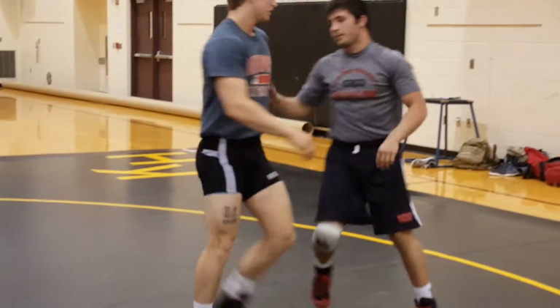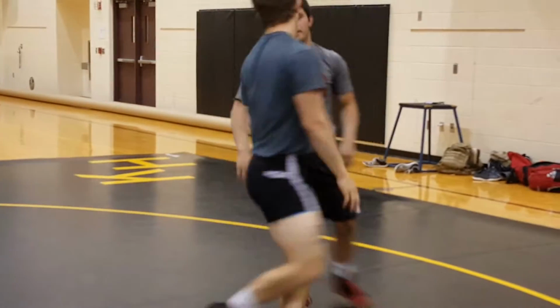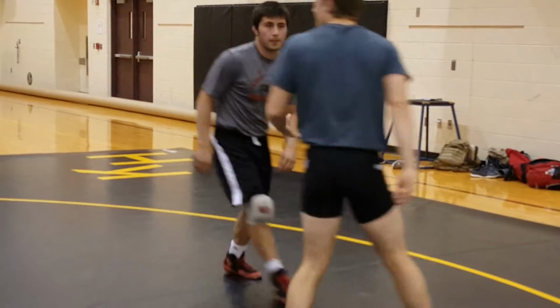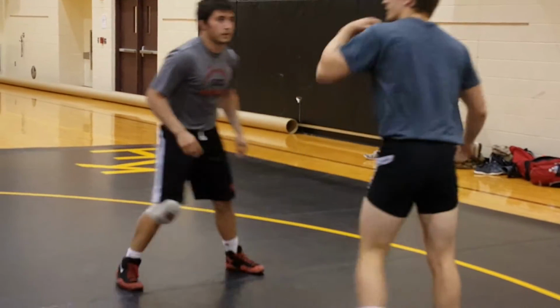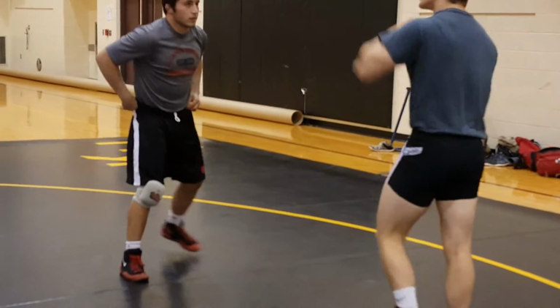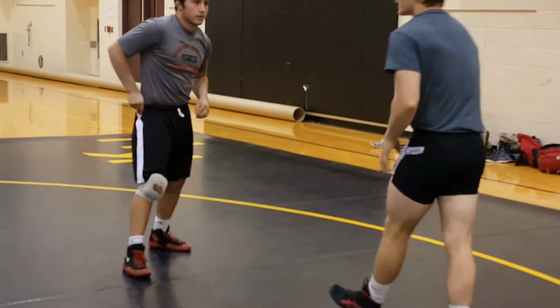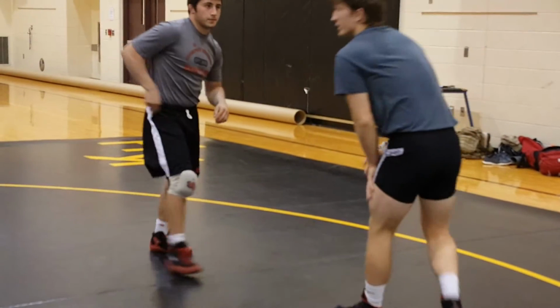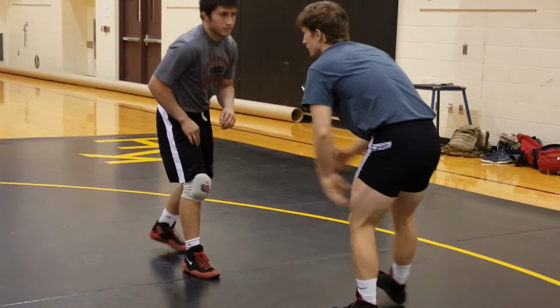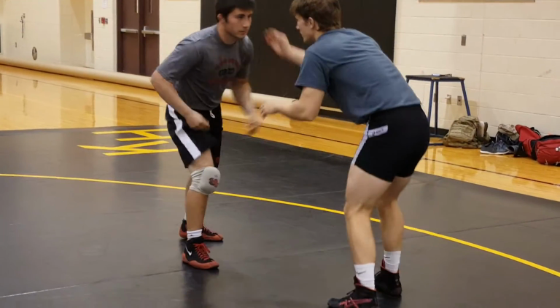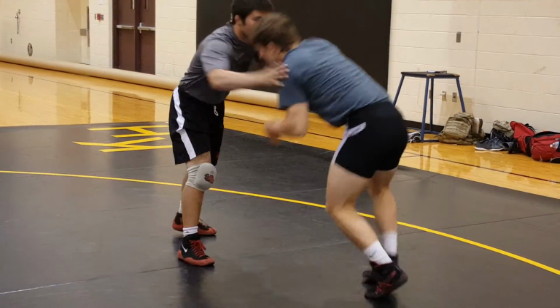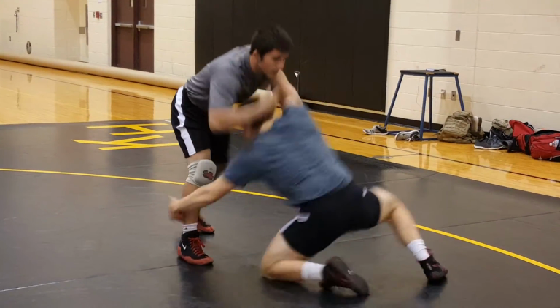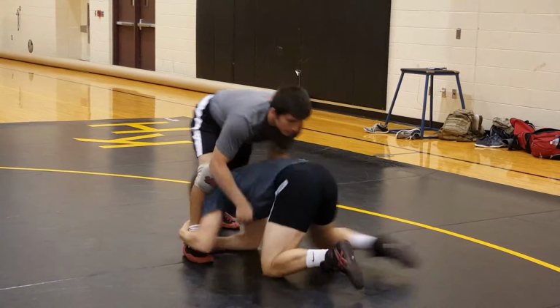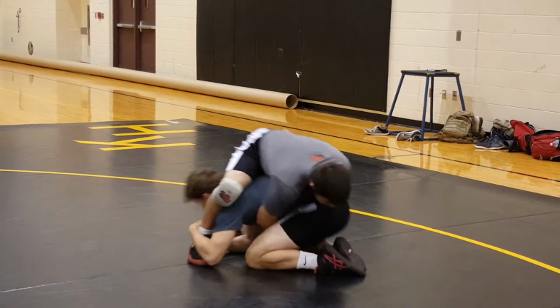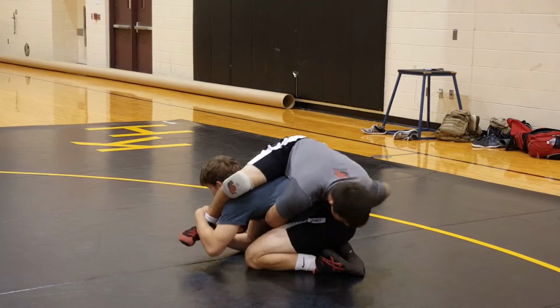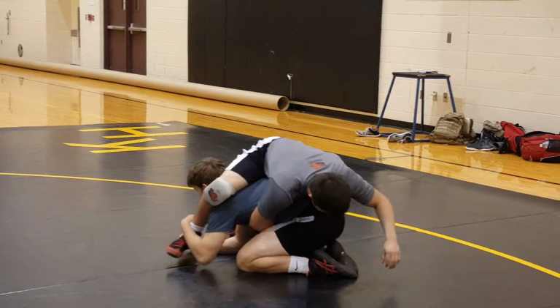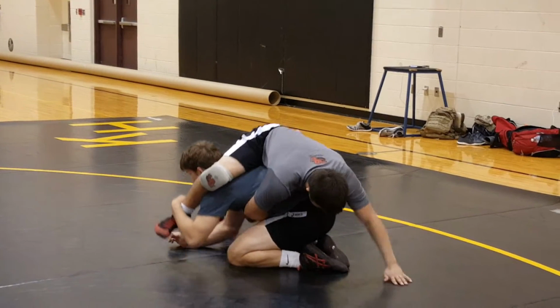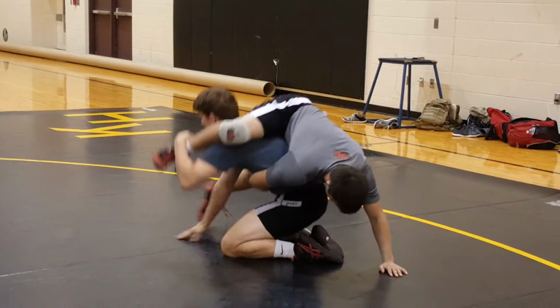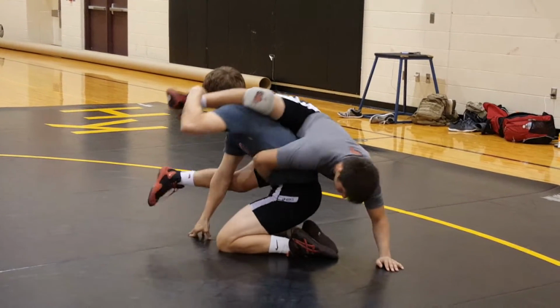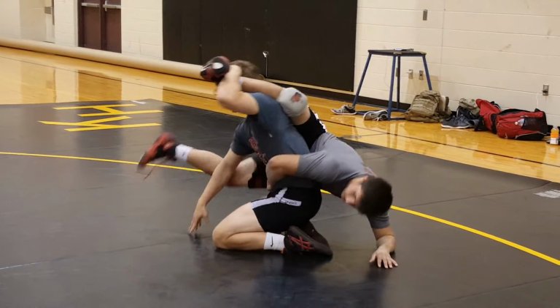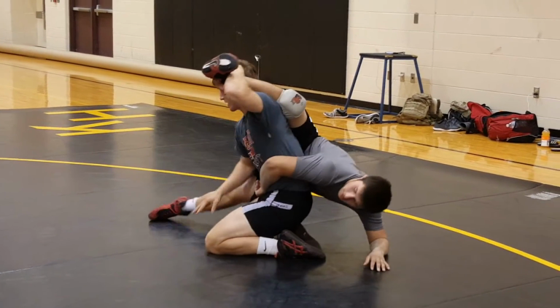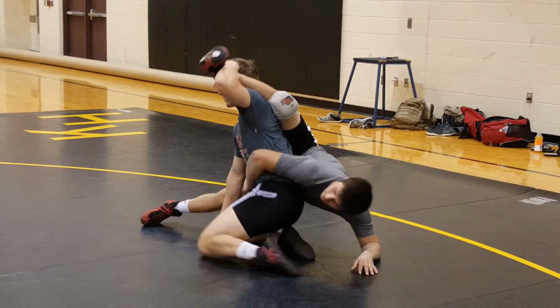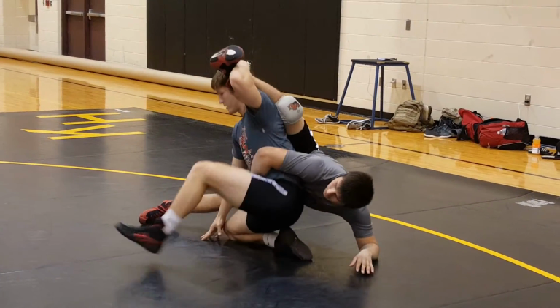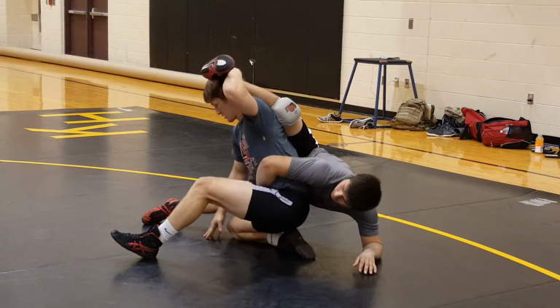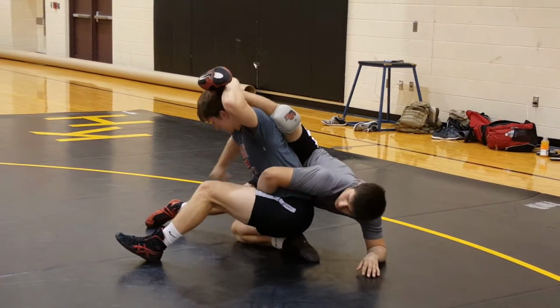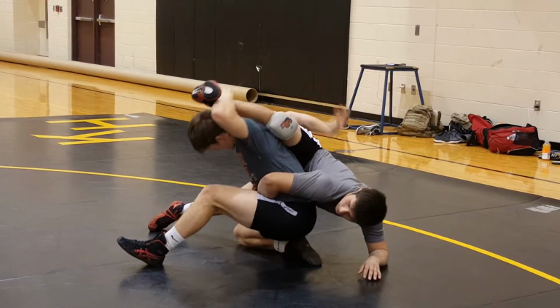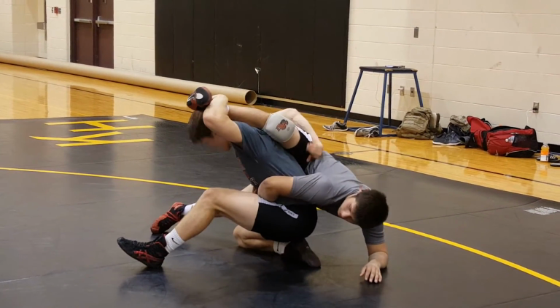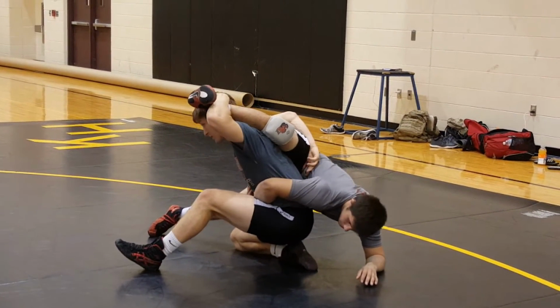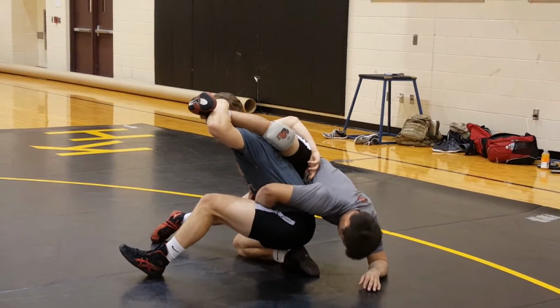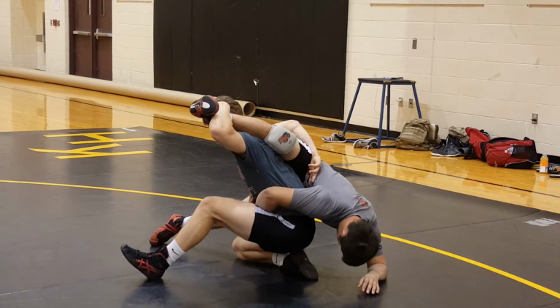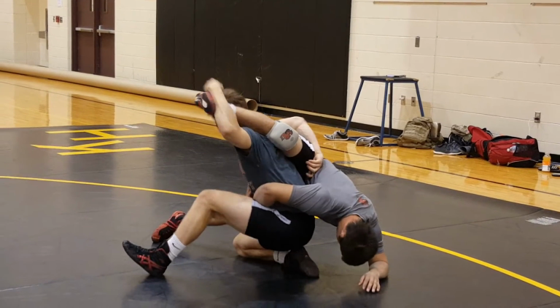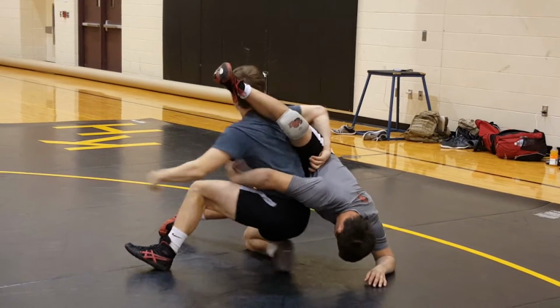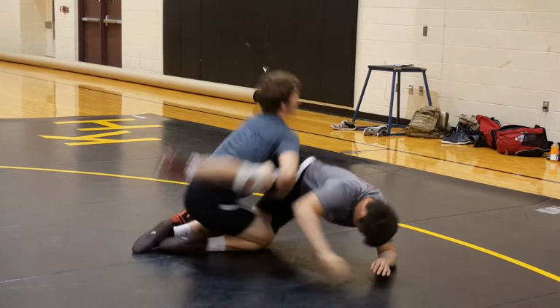So after I set up my ankle leg and I turn it to a low single, I get in there — step up, wizard the hip, and turn.